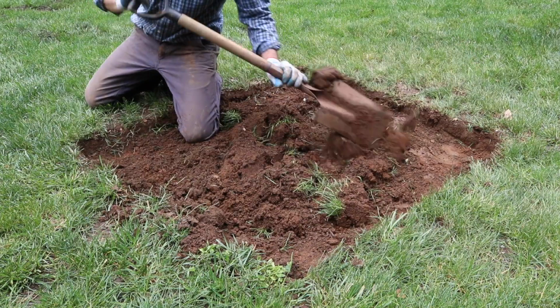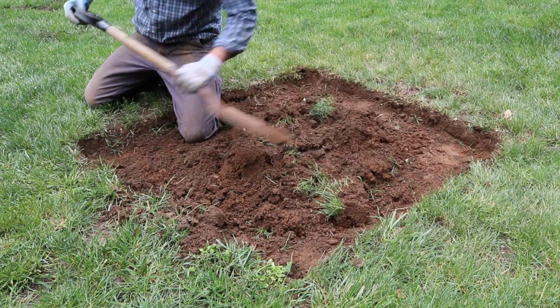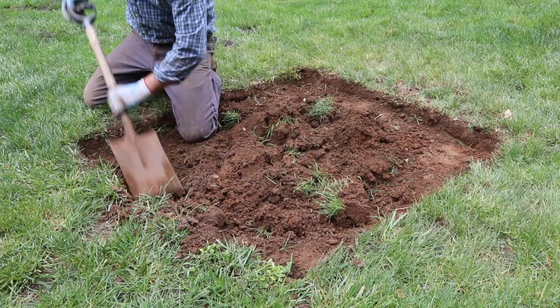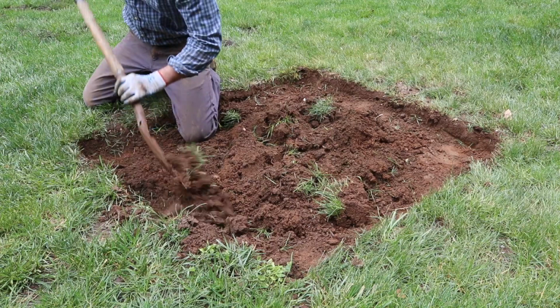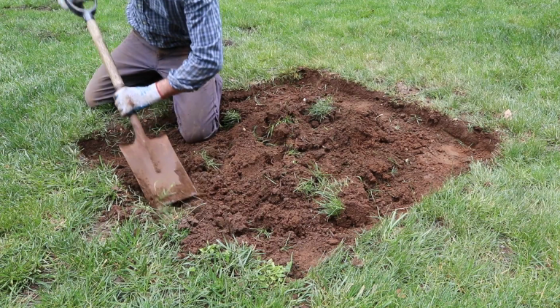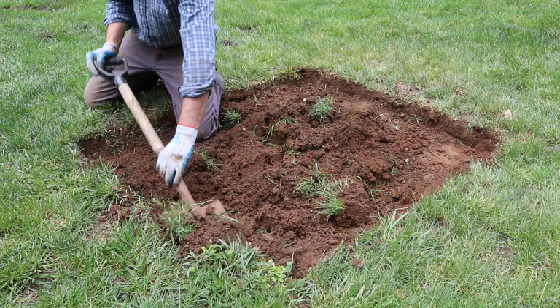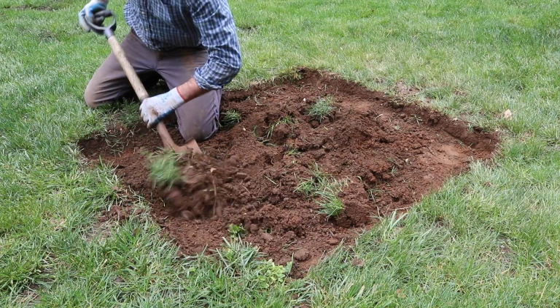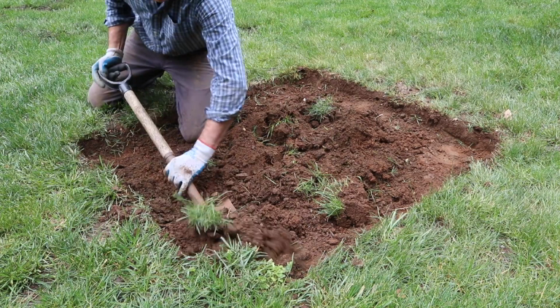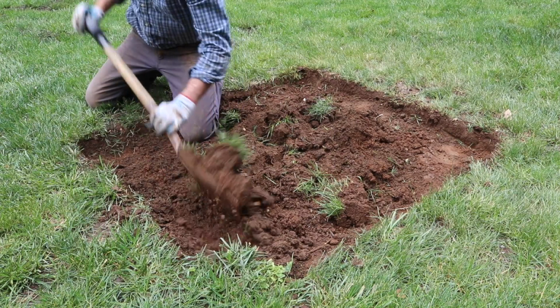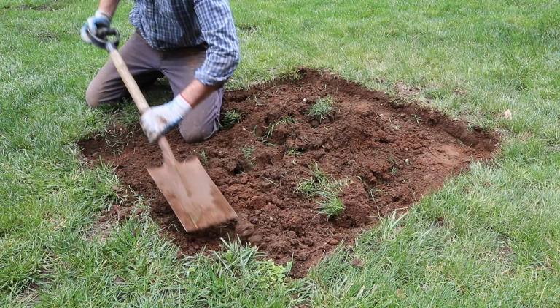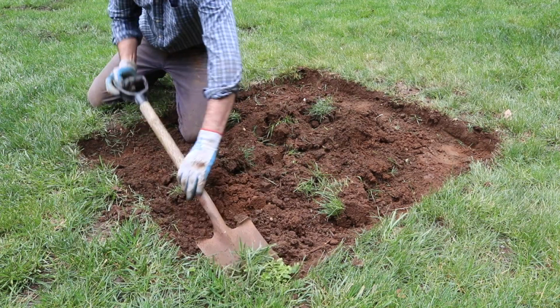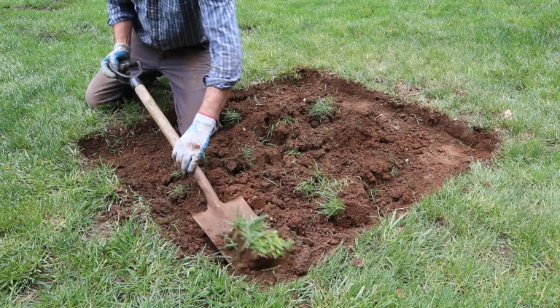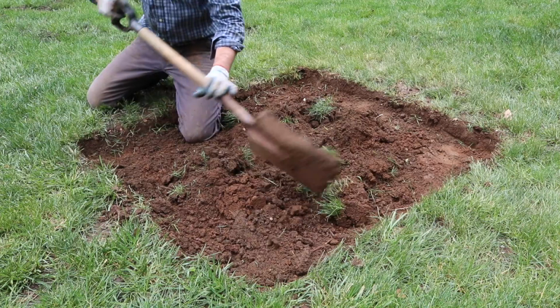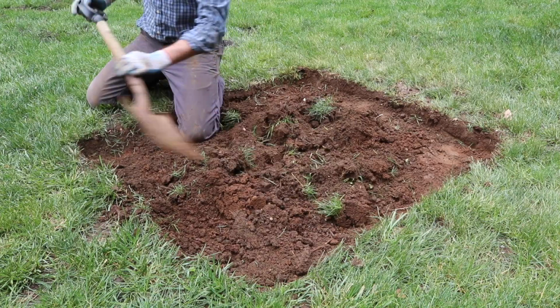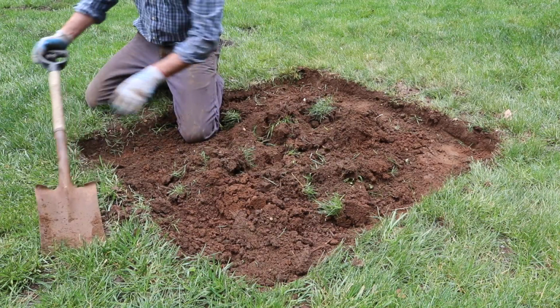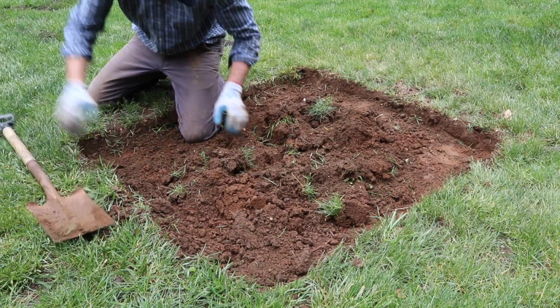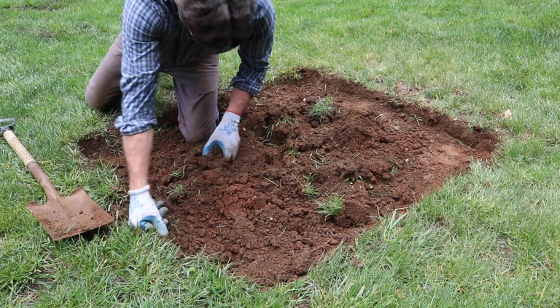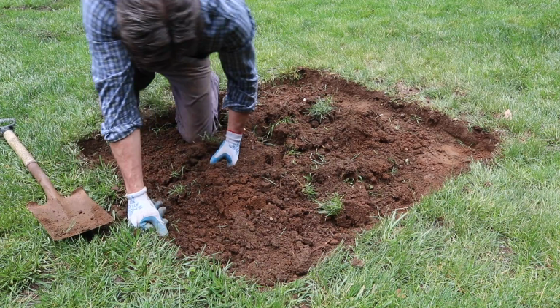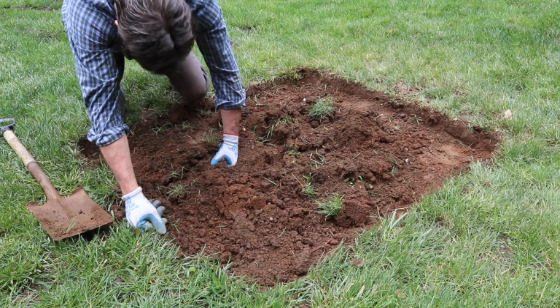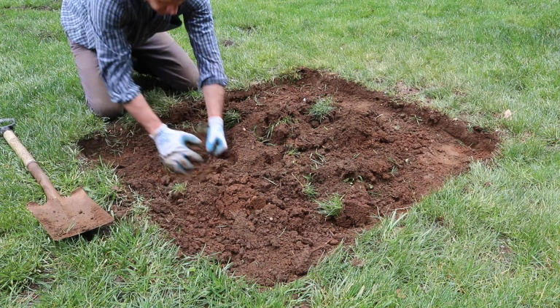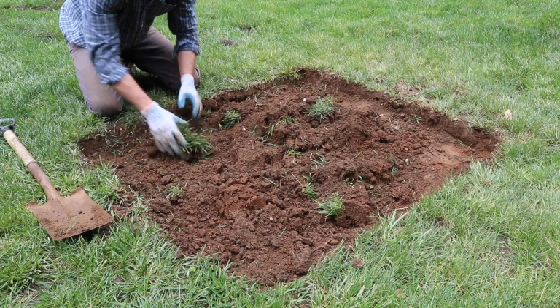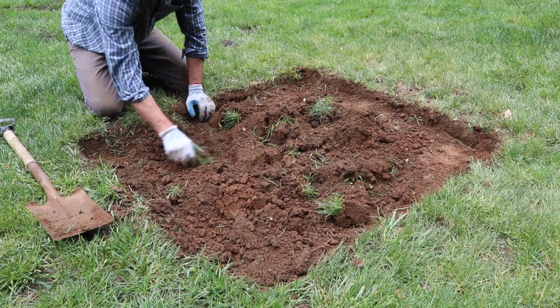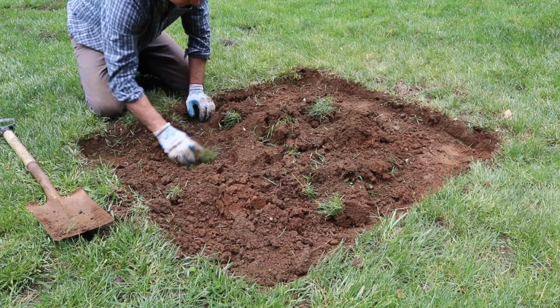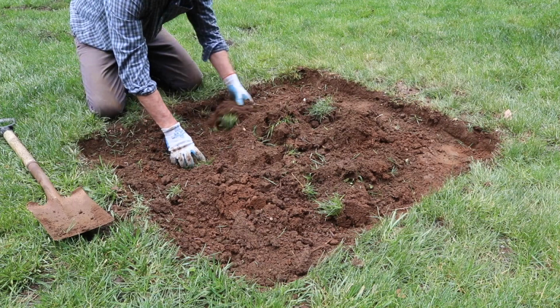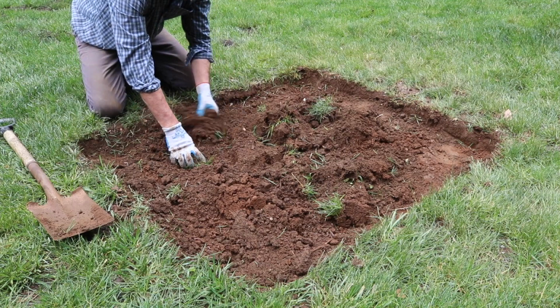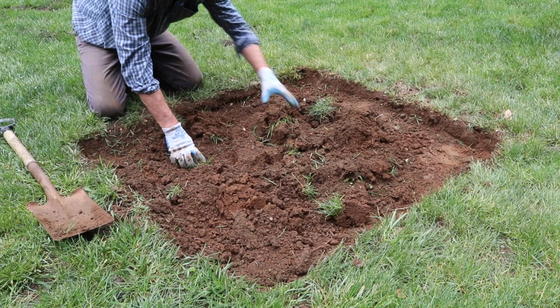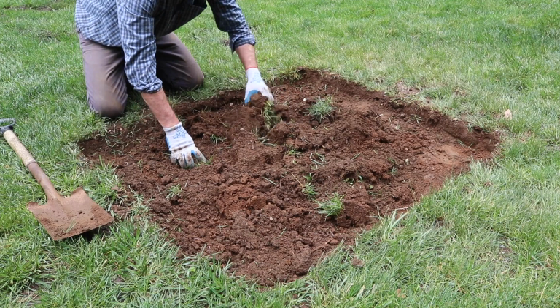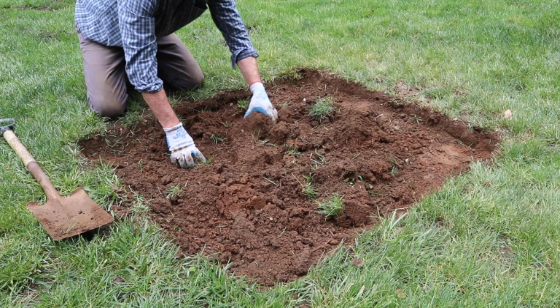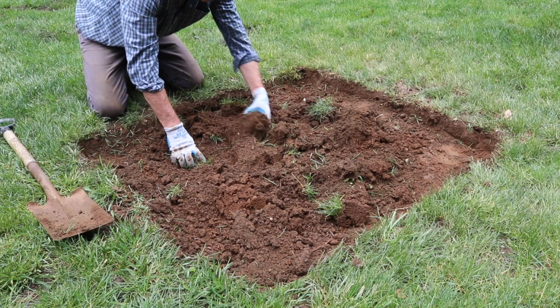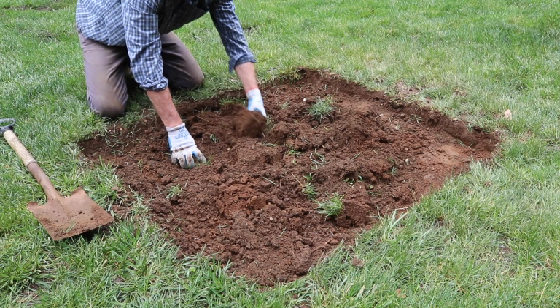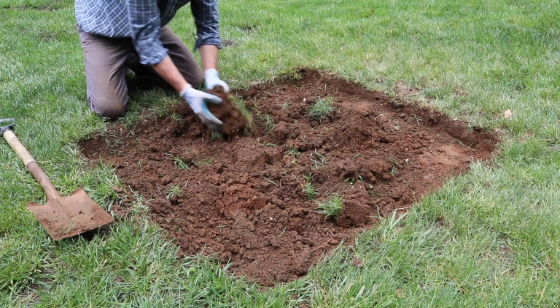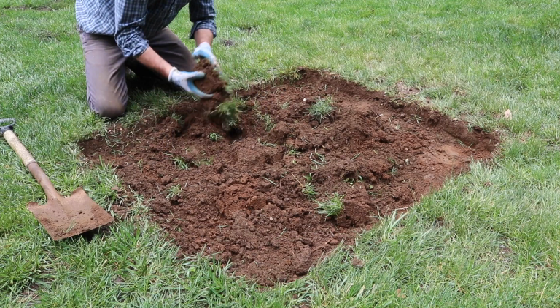So what are we doing? We're going to just clean this area up, square it off. See that grass over there? That's called sod. Once we get this nice and level, we'll put some new topsoil in here and put the sod down.